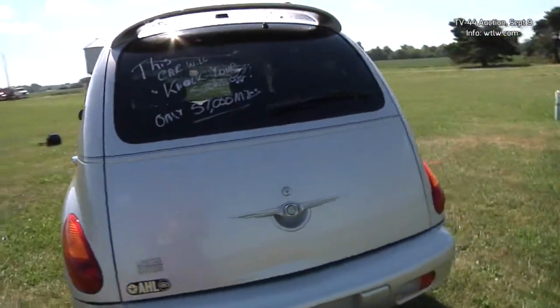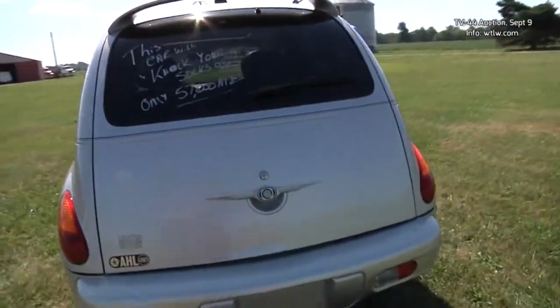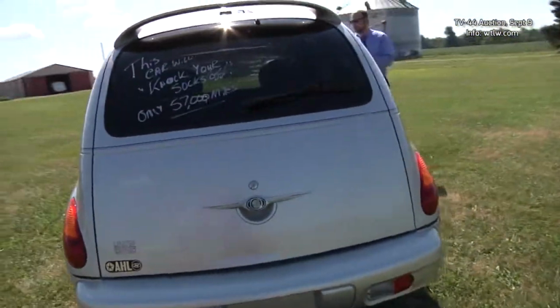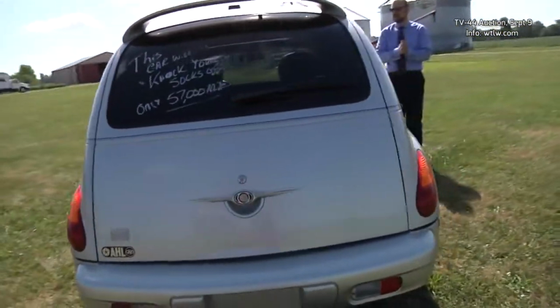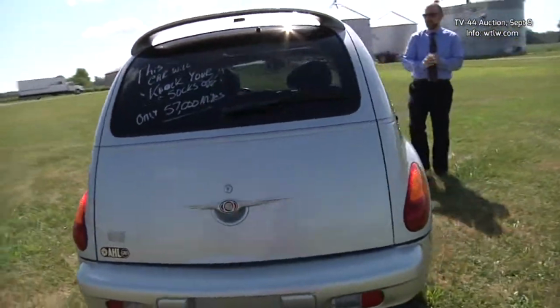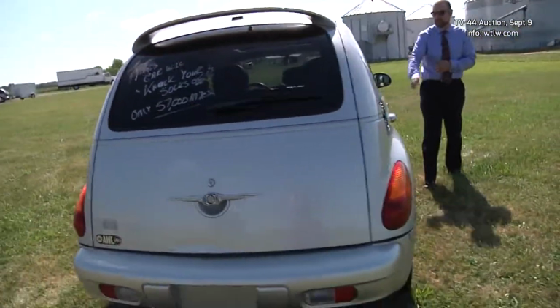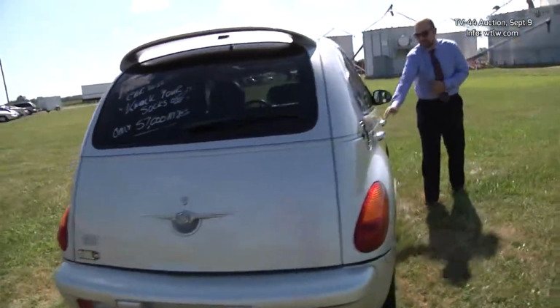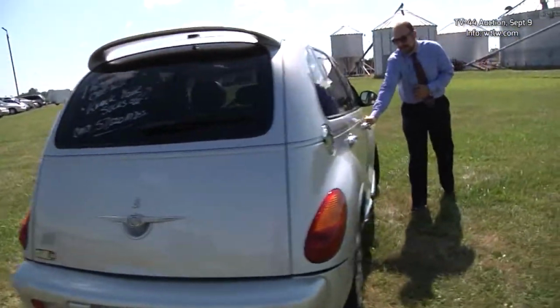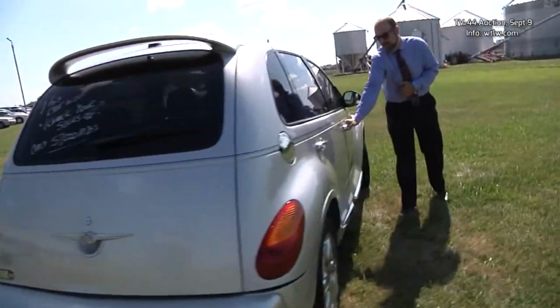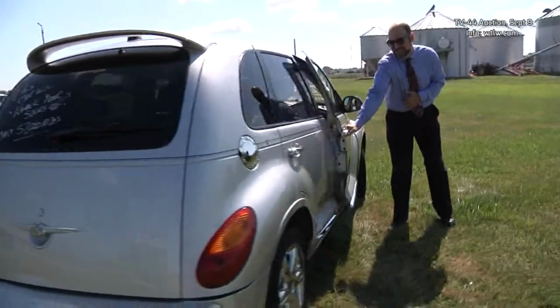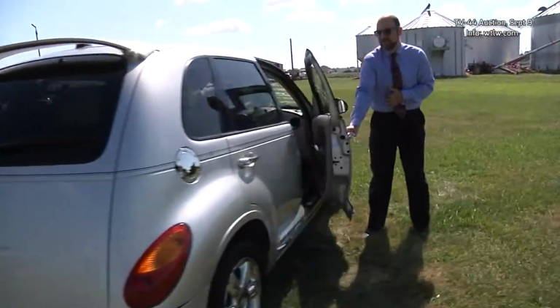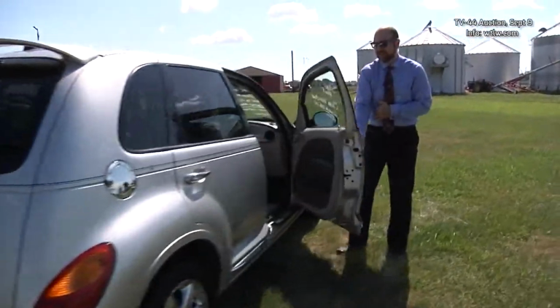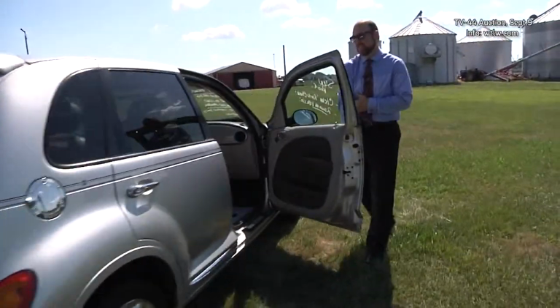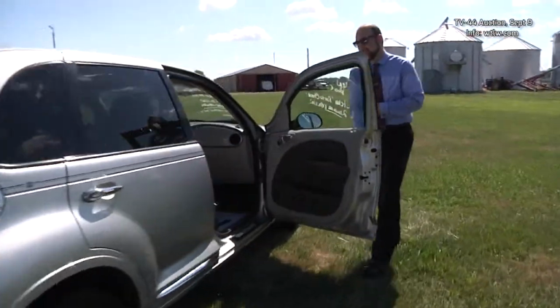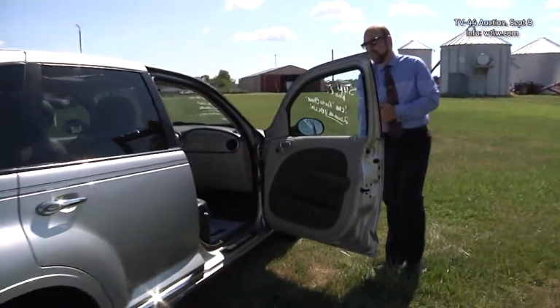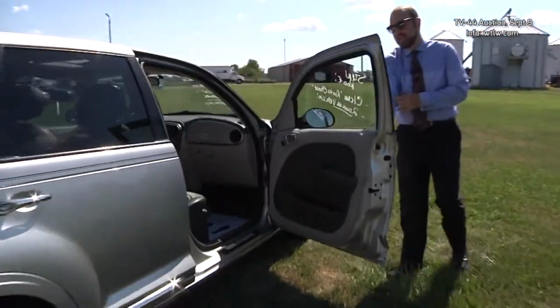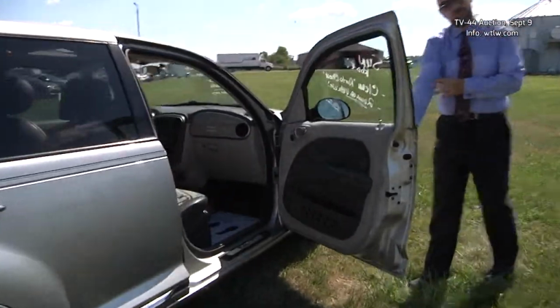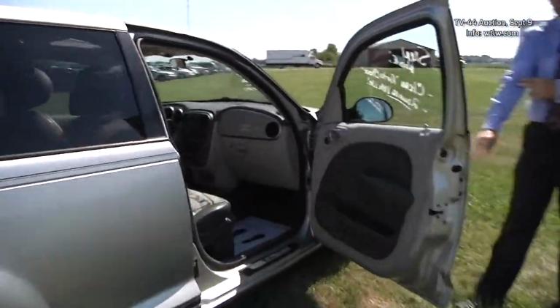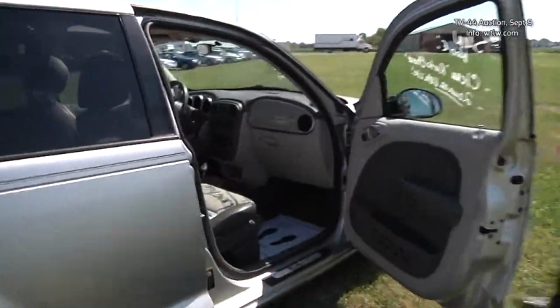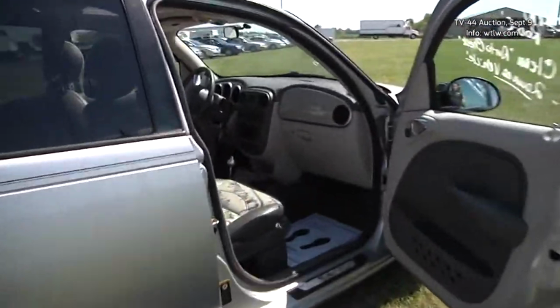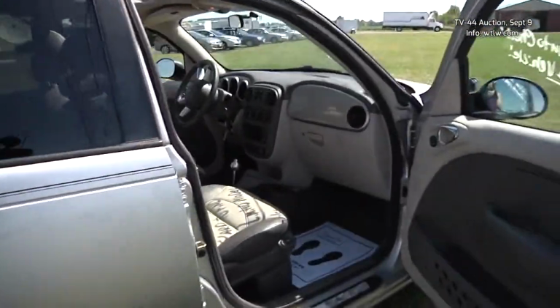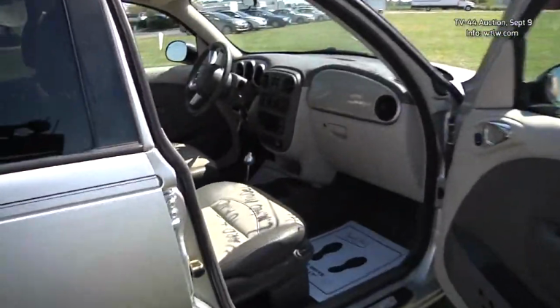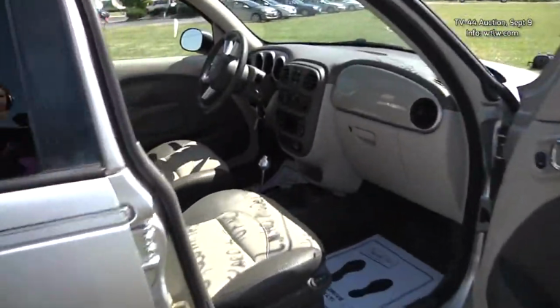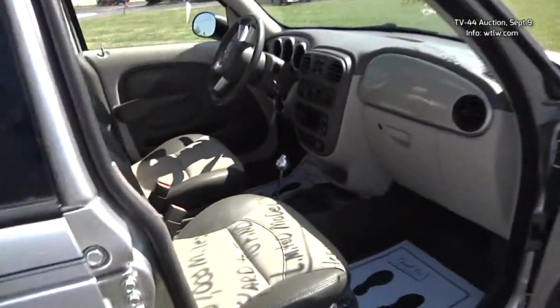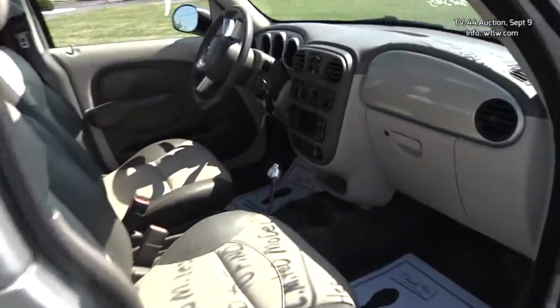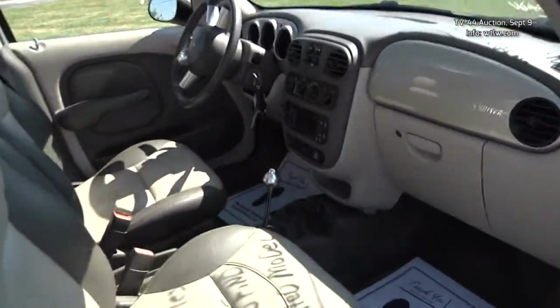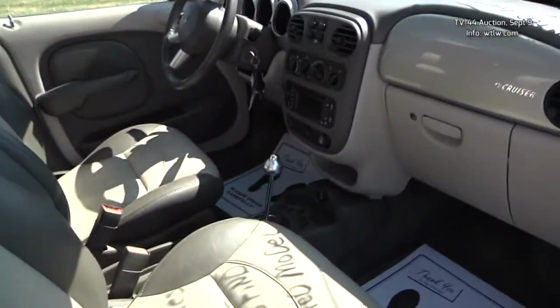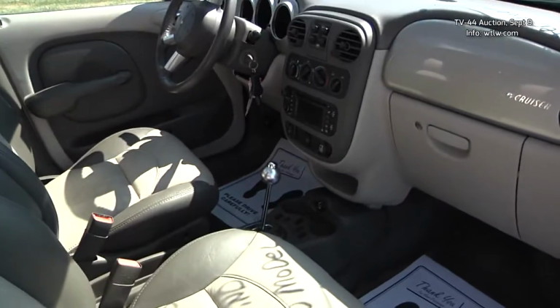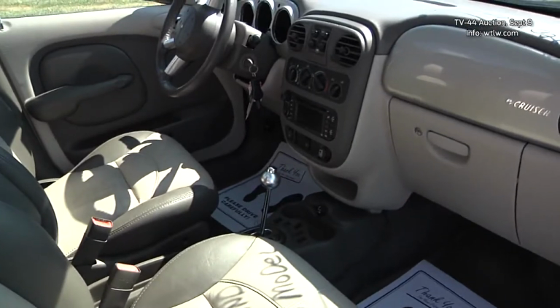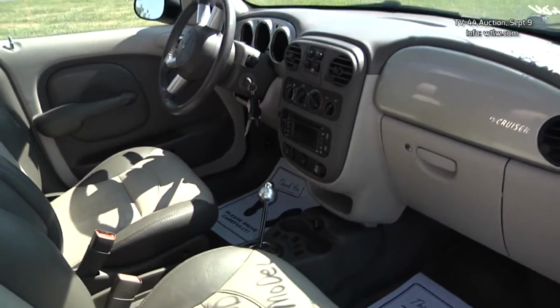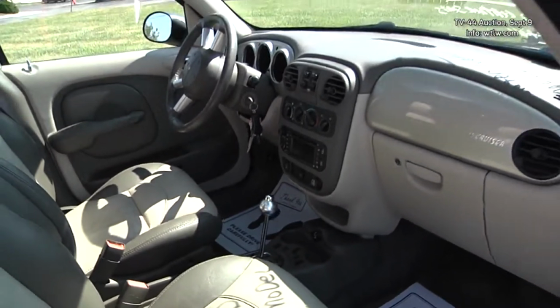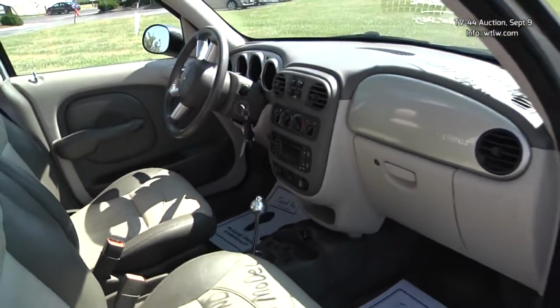Heated leather seats, also includes an onboard navigation system. Really a beautiful vehicle with leather seats and that working sunroof.